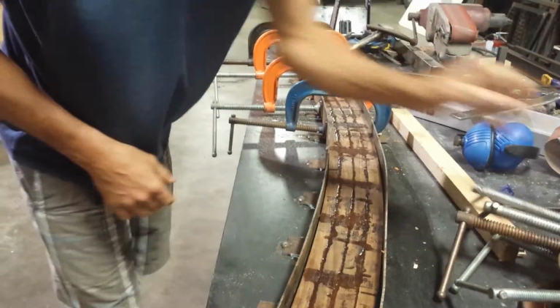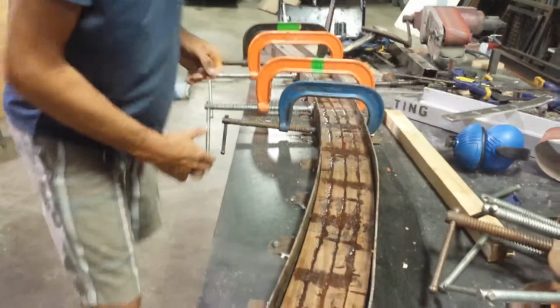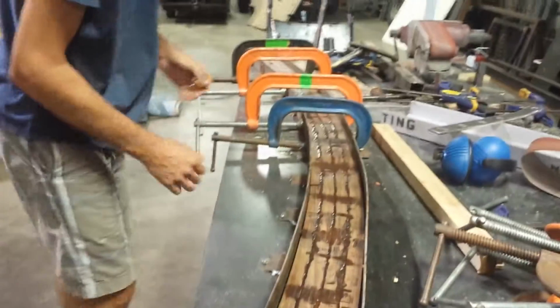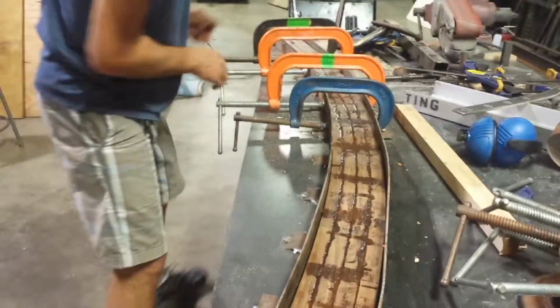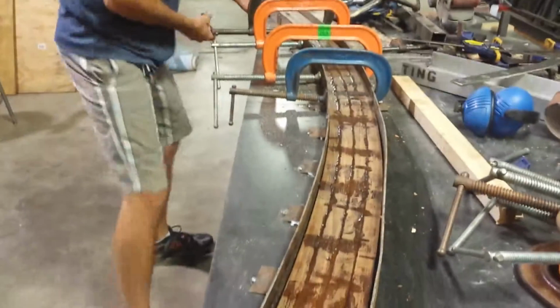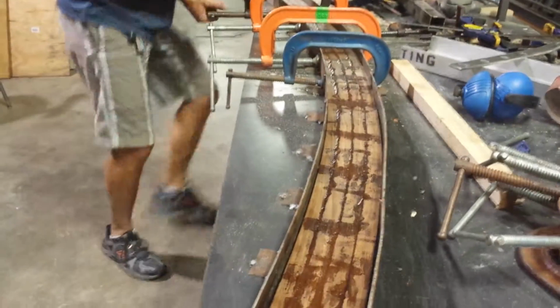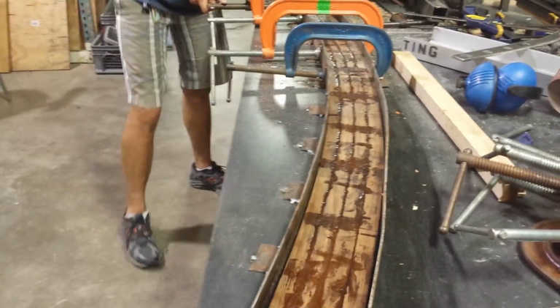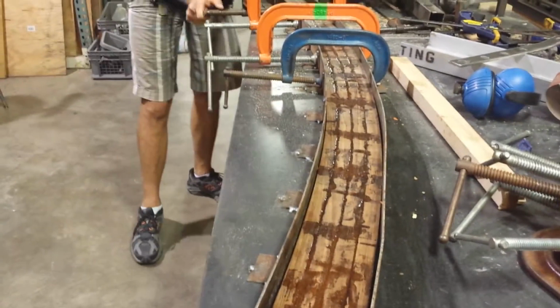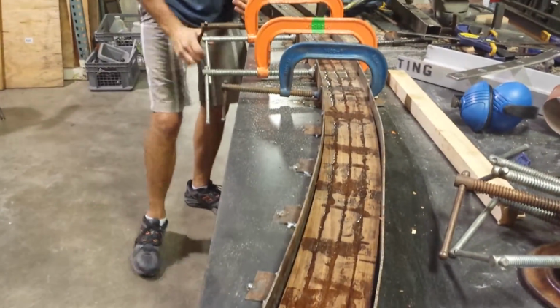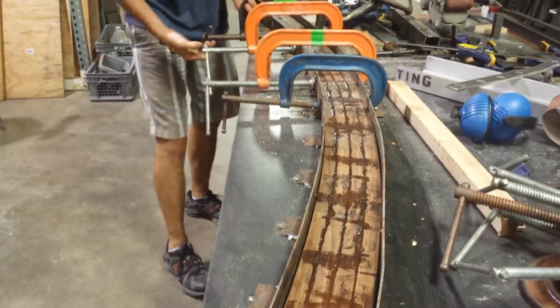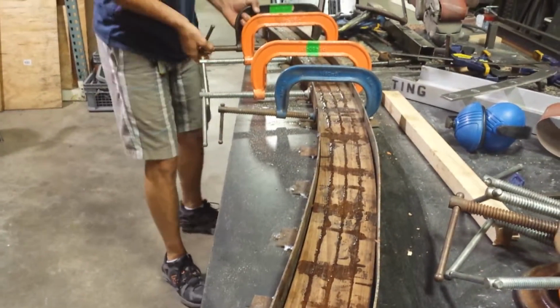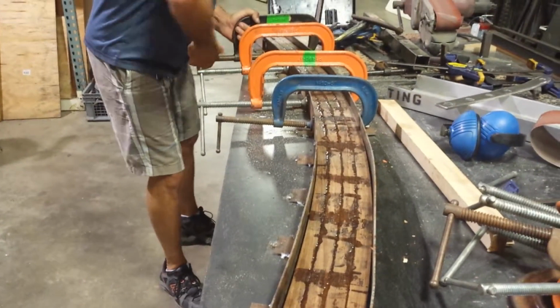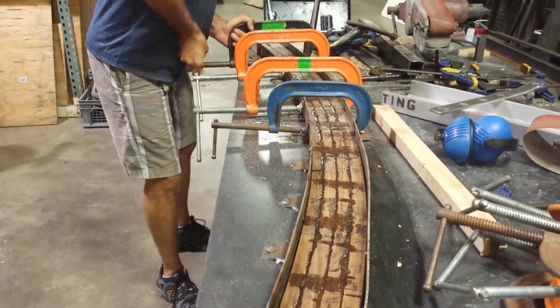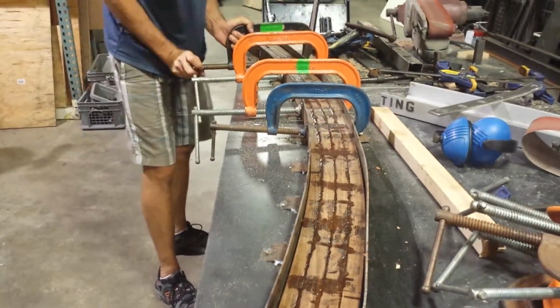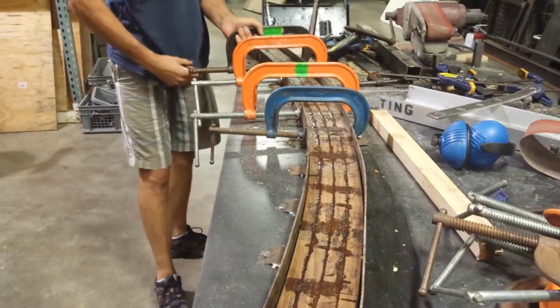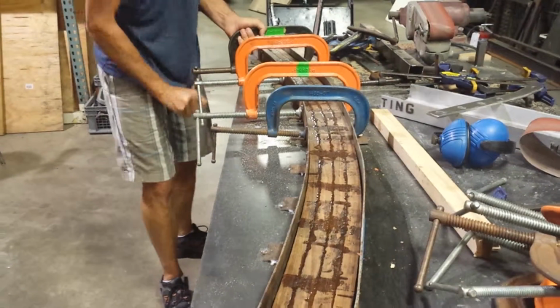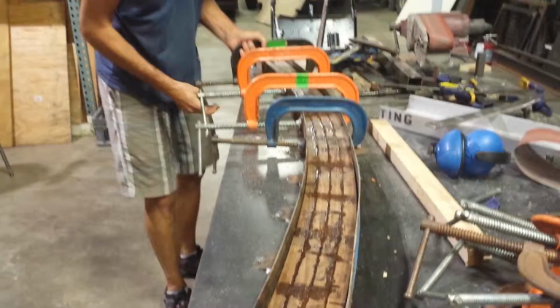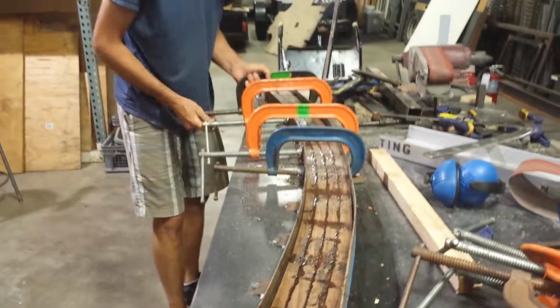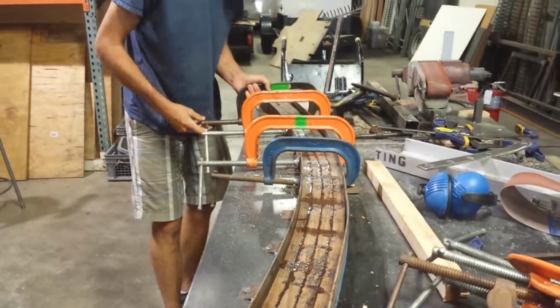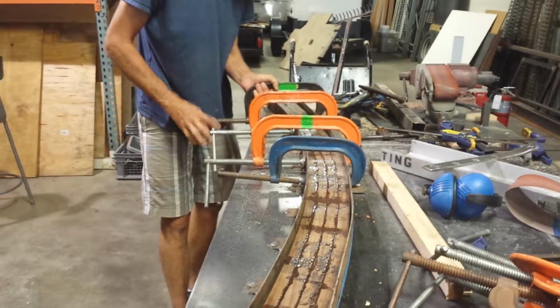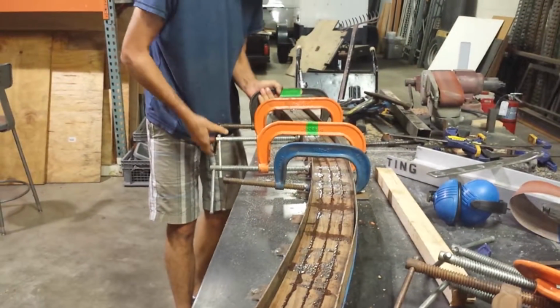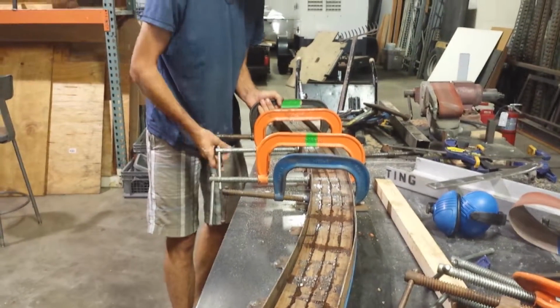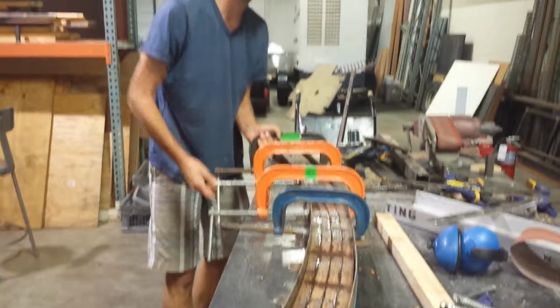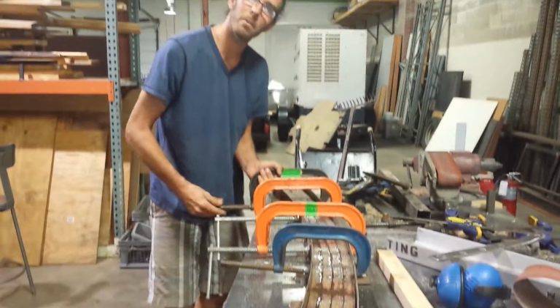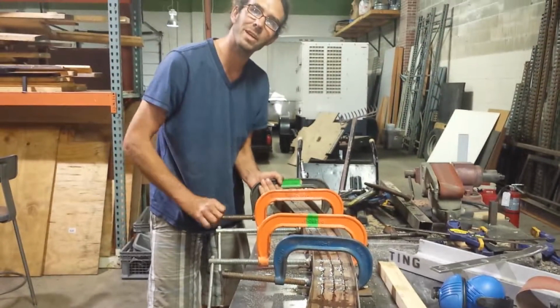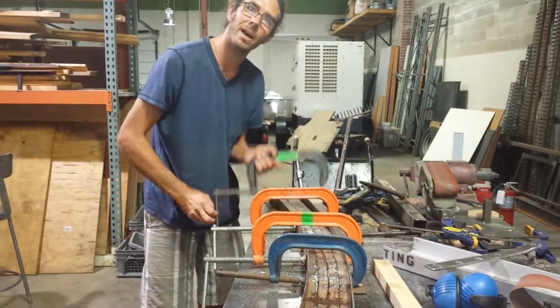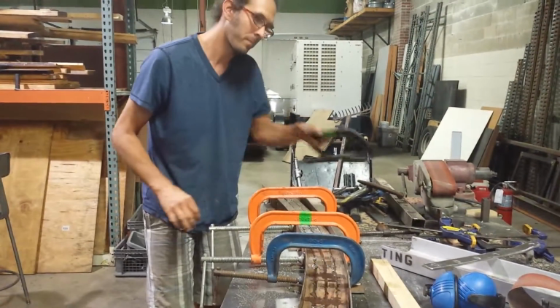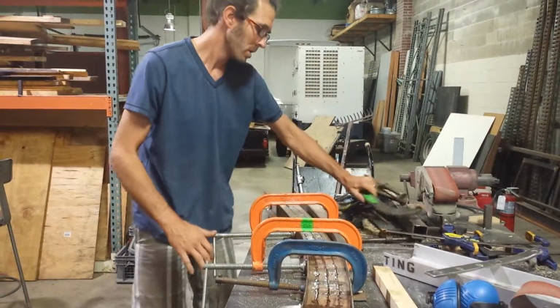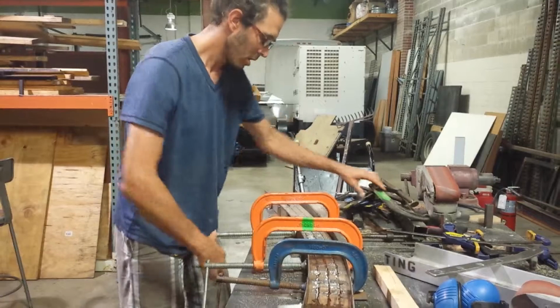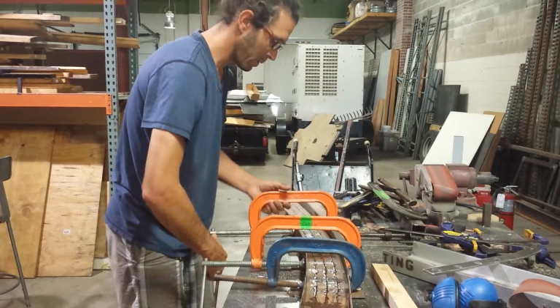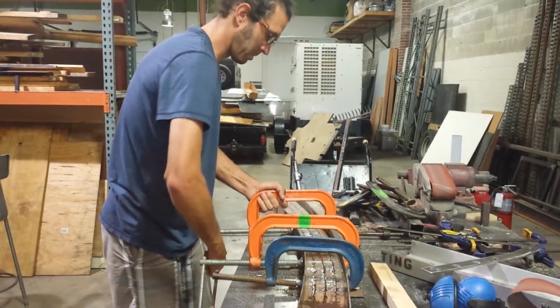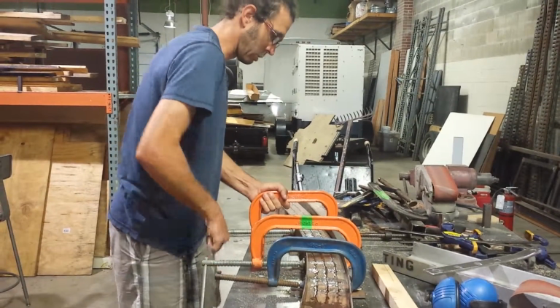It is changing shape just a little bit, but nothing major — nothing we can't fix when we get over to the boat and start bolting it down.